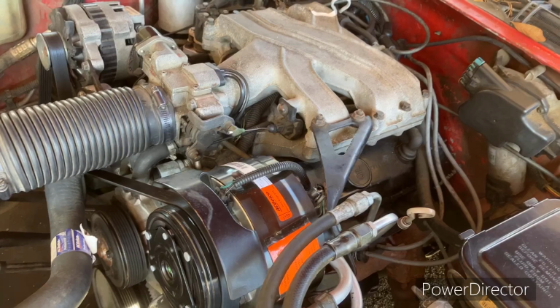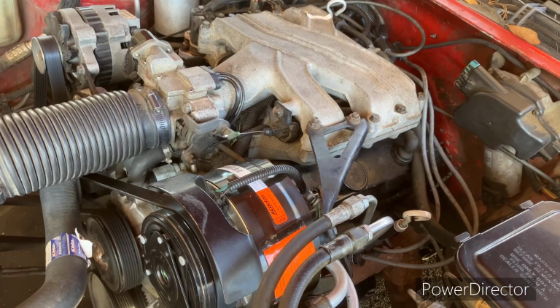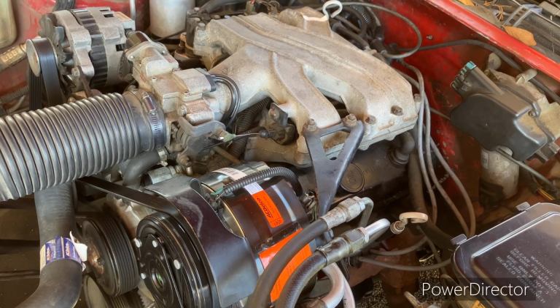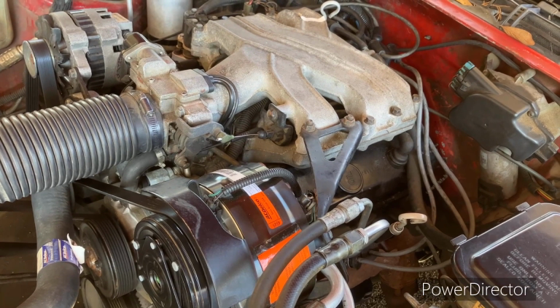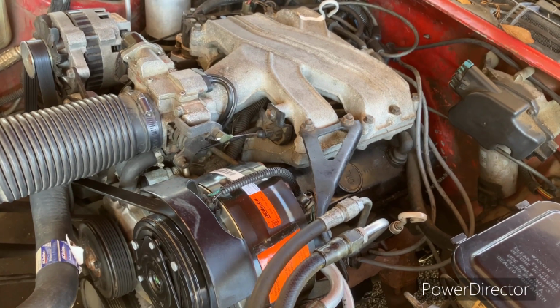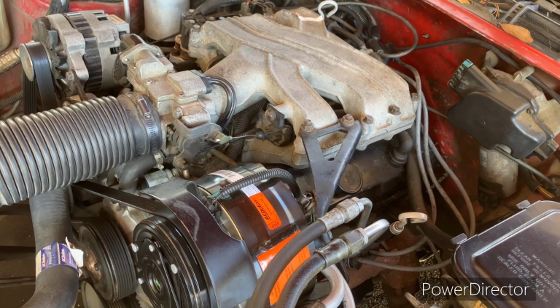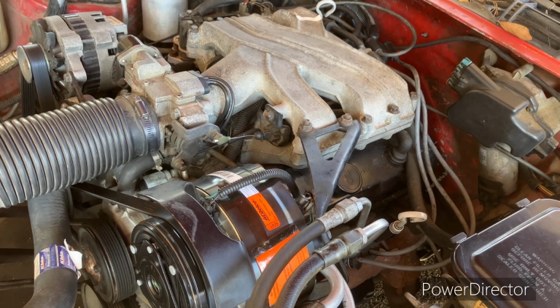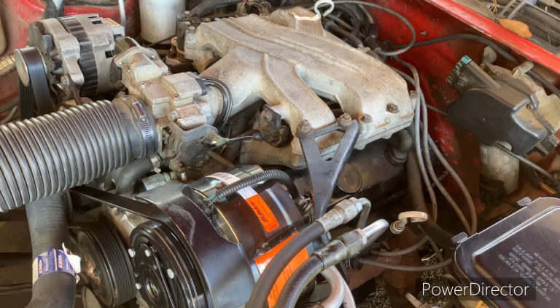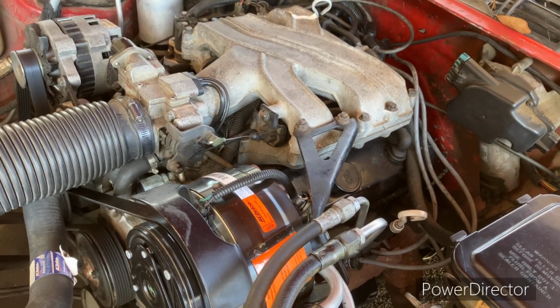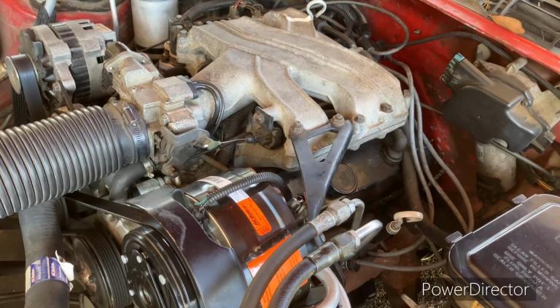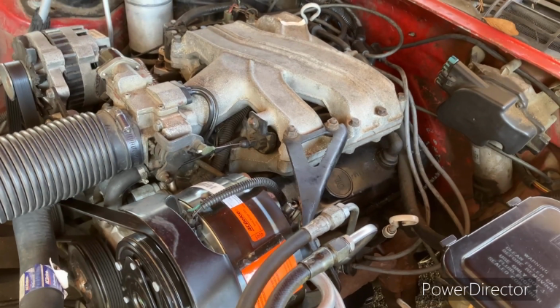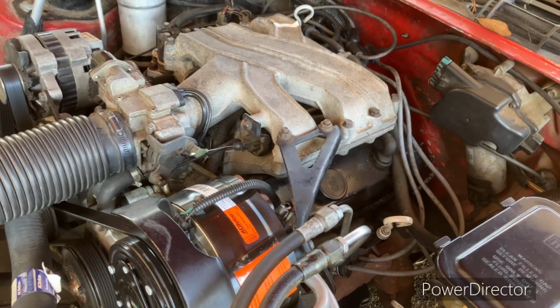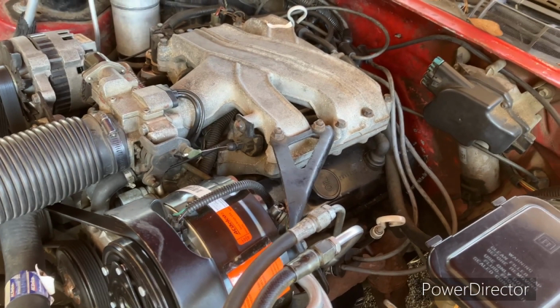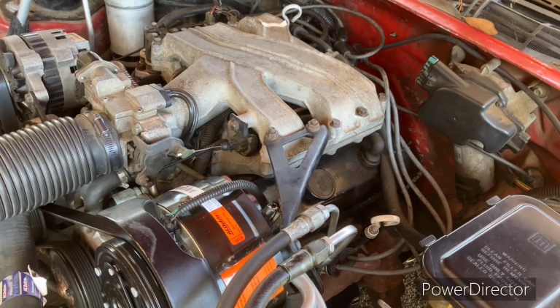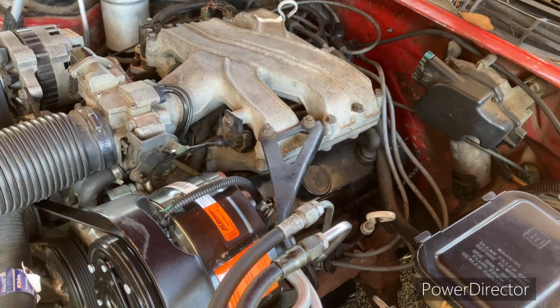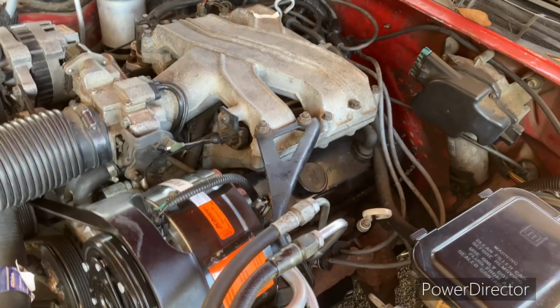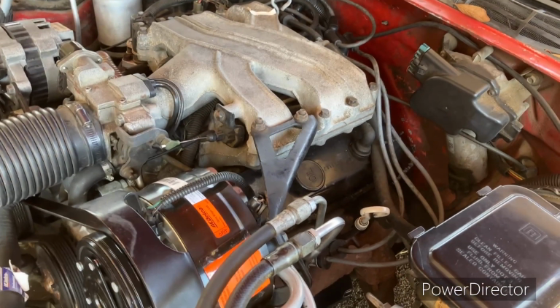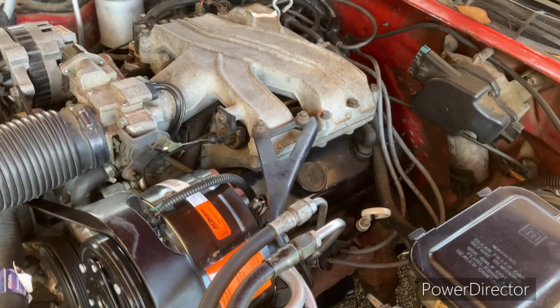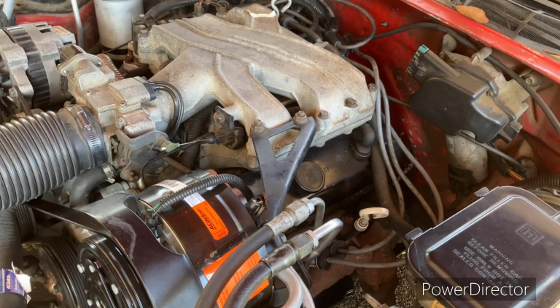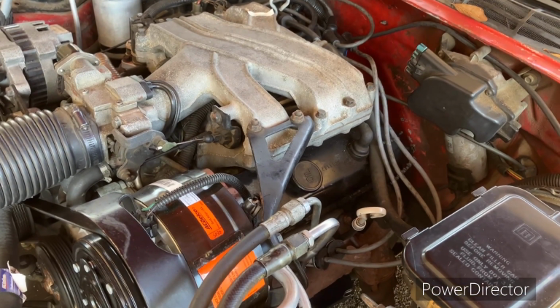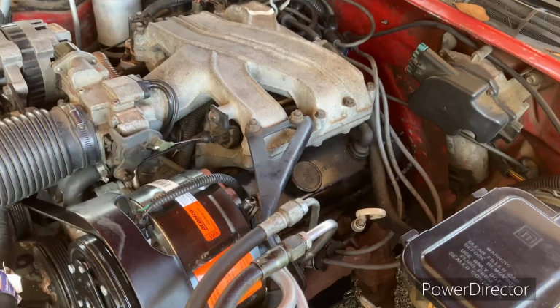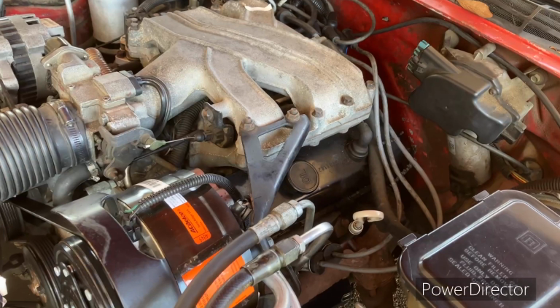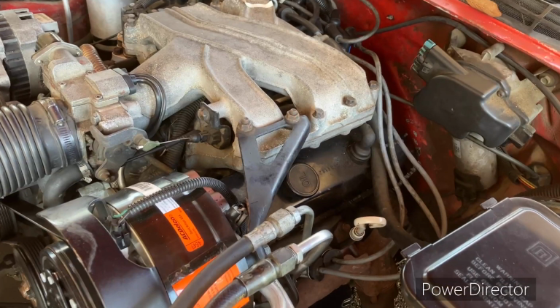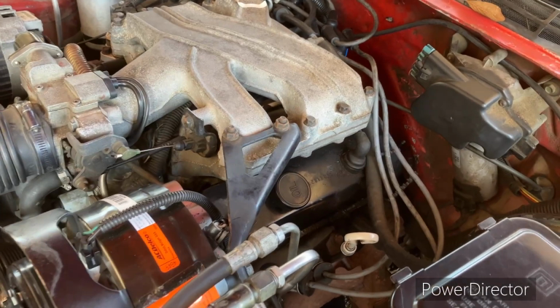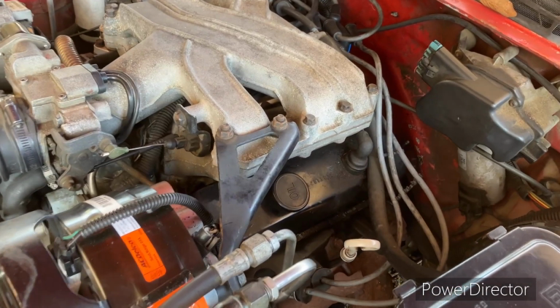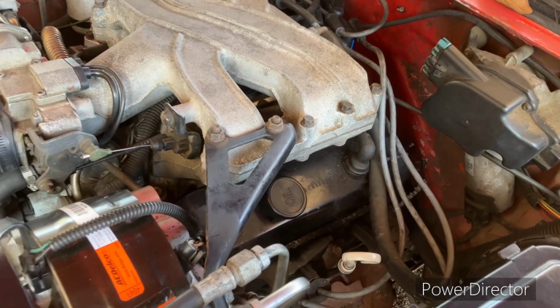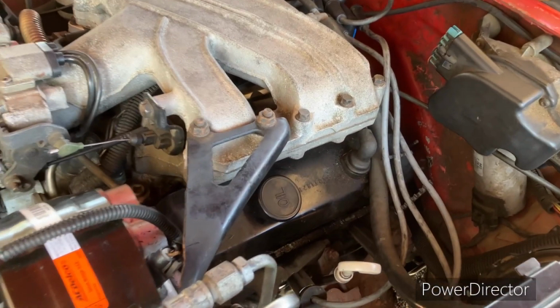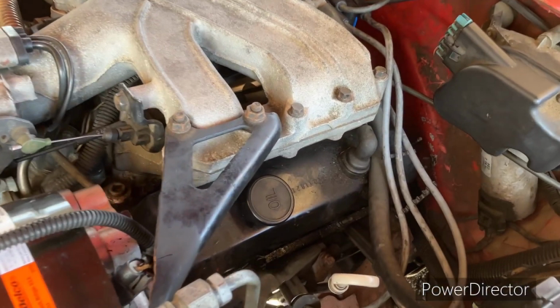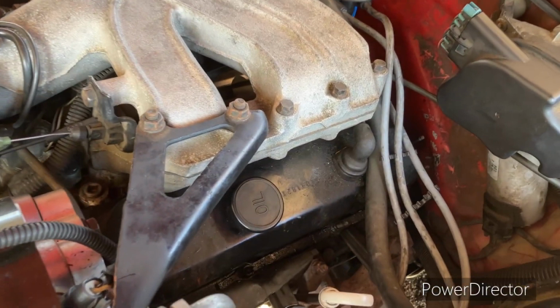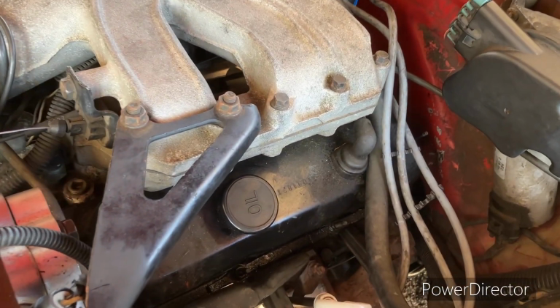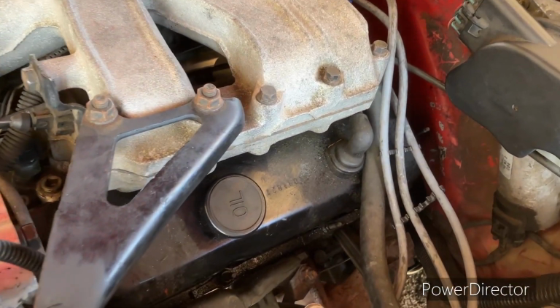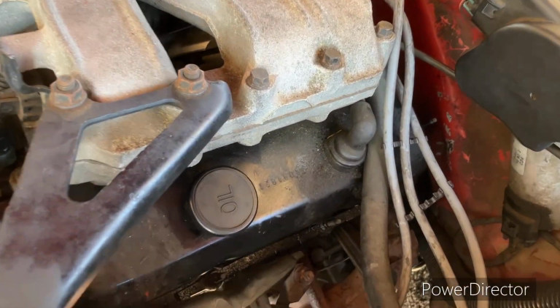What's up guys, we have a 91 Camaro RS with the 3.1 engine and I'm going to replace the PCV valve.